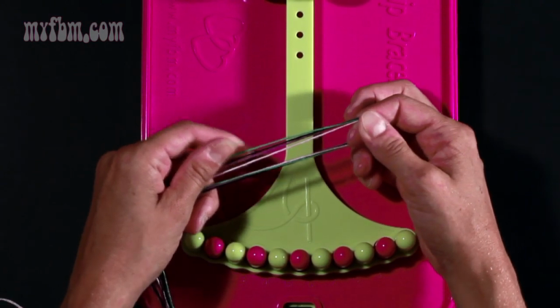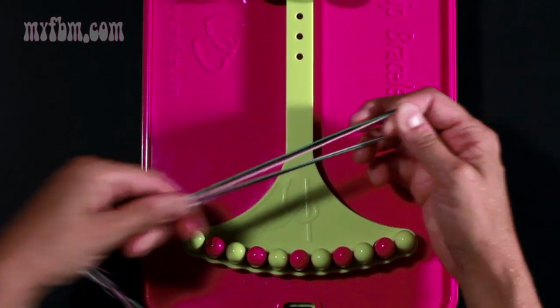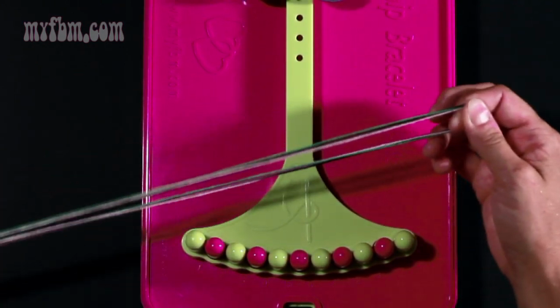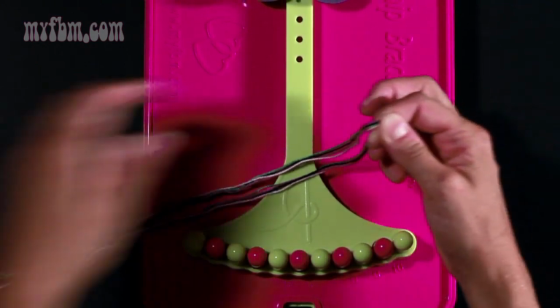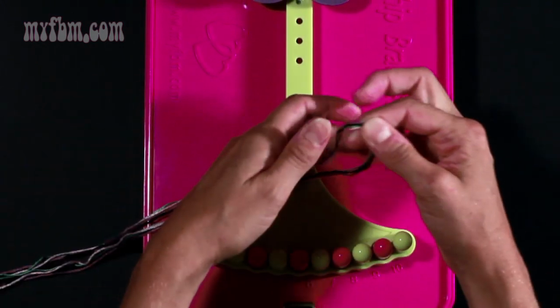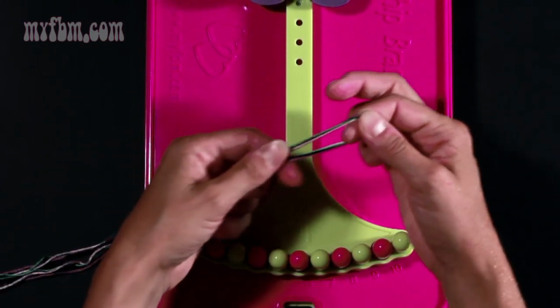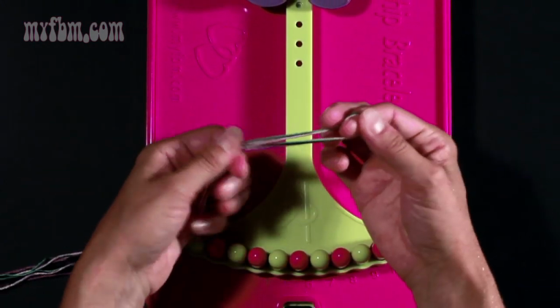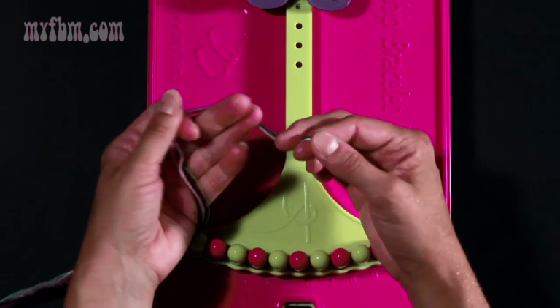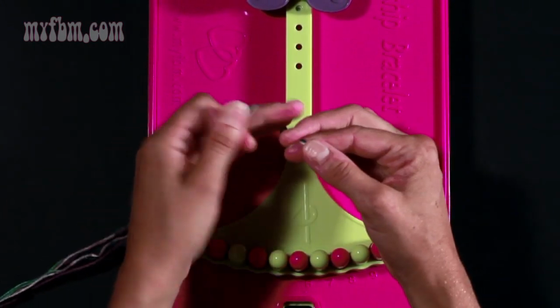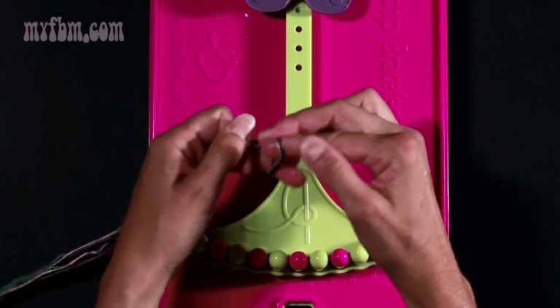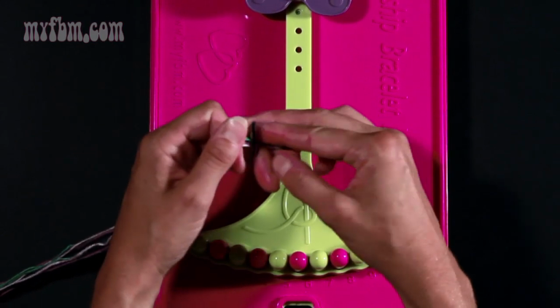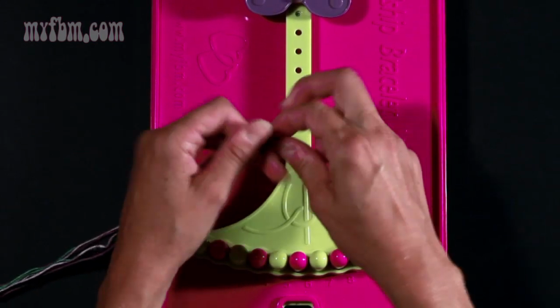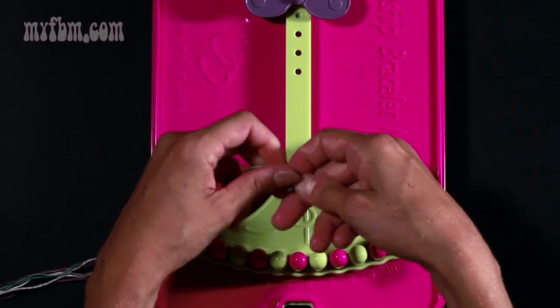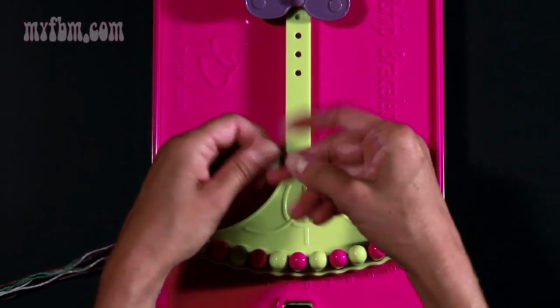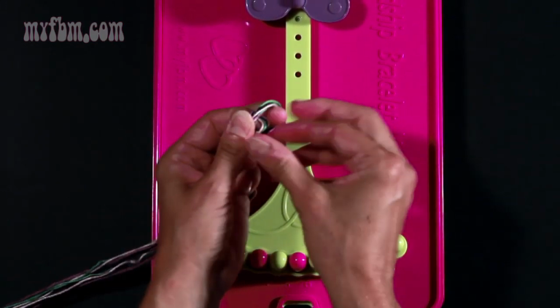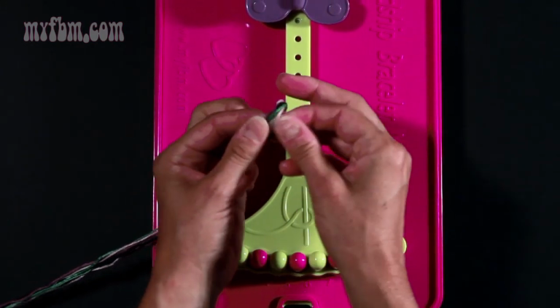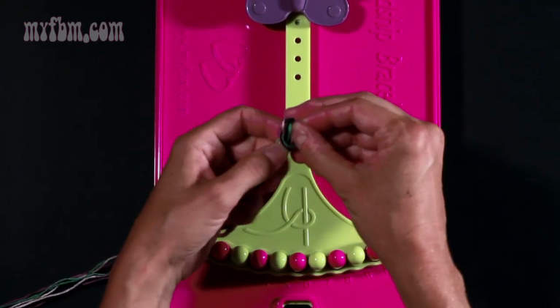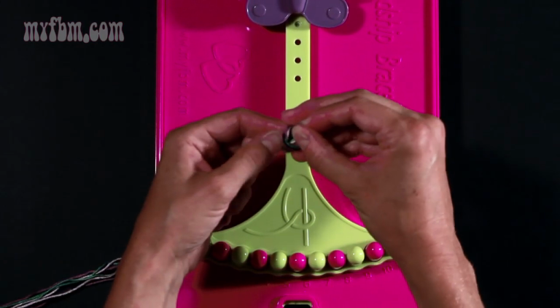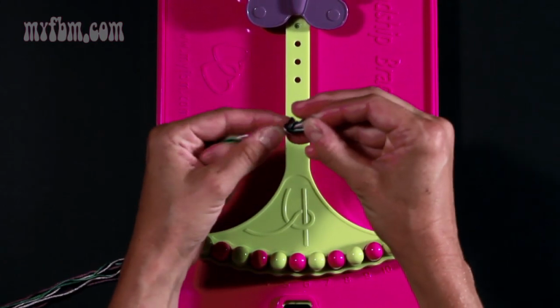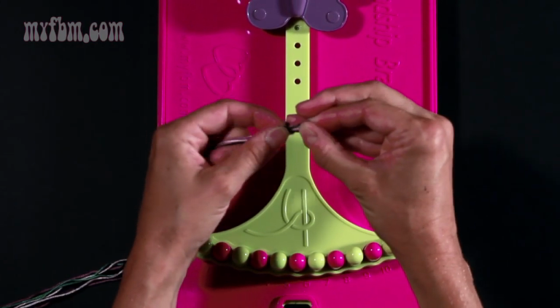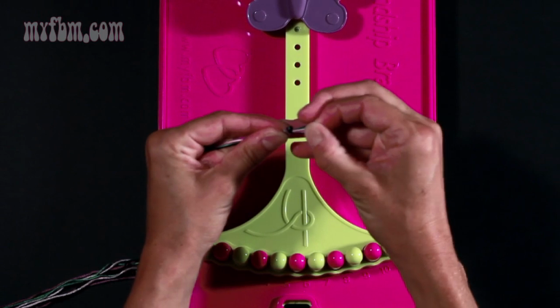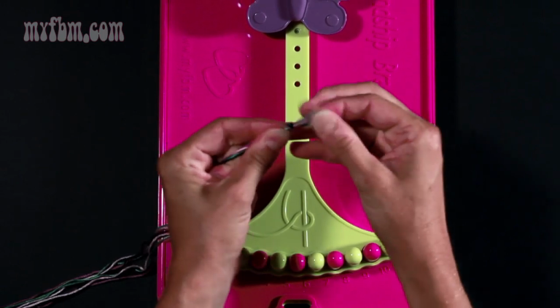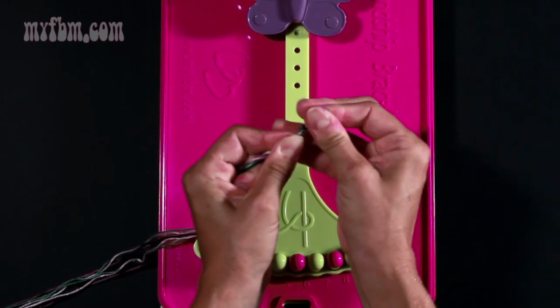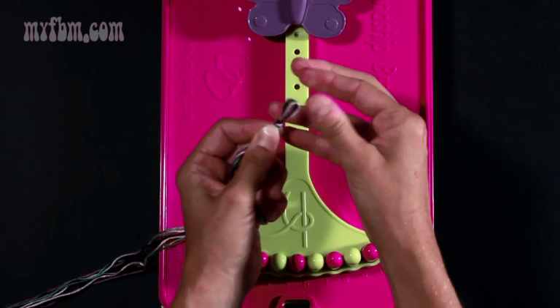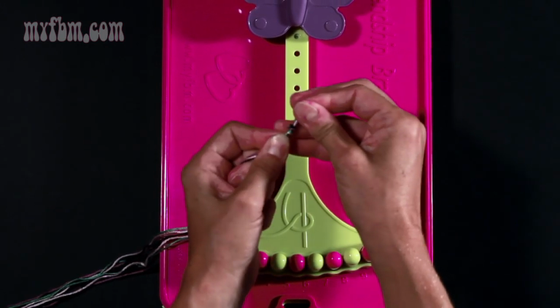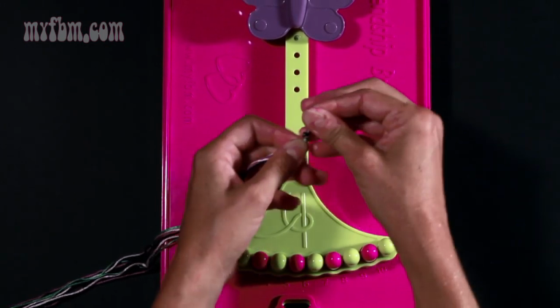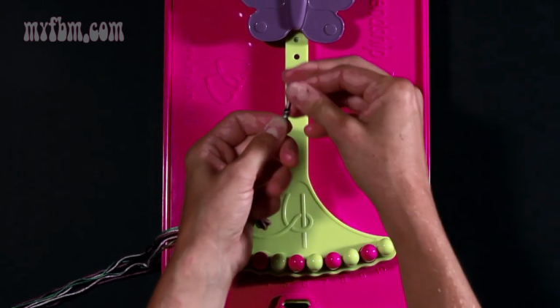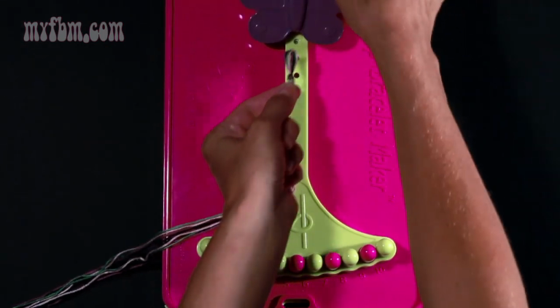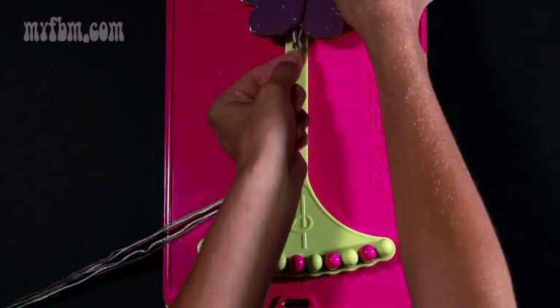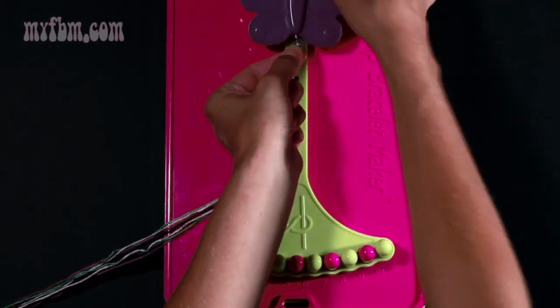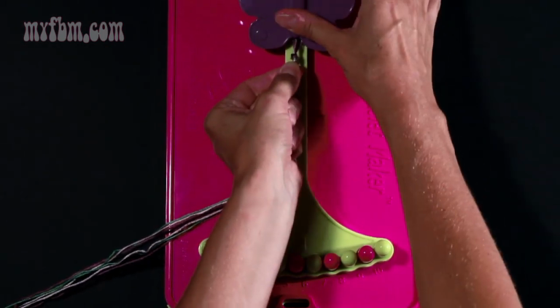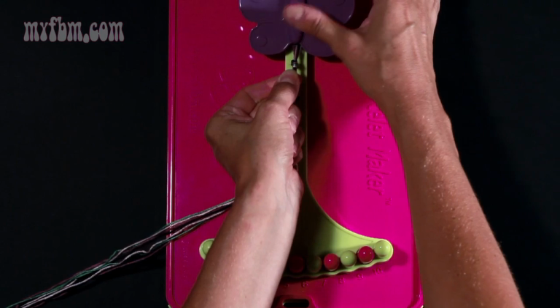Align your four strands, fold them in half, and tie your knot about a half inch from the top of the loop. Pull your knot tight and secure your loop underneath your butterfly clip.